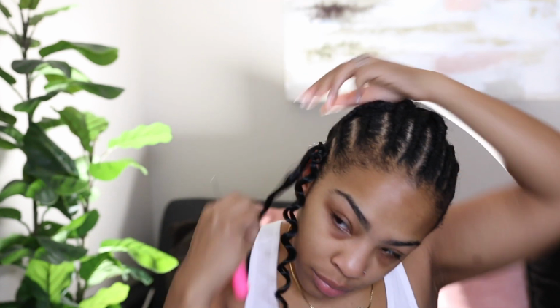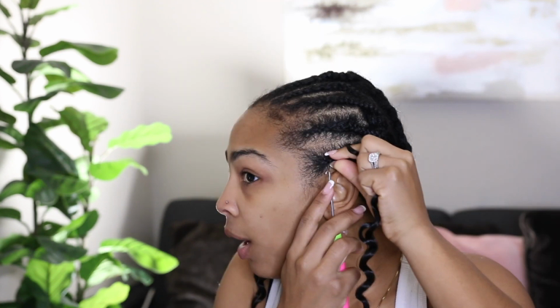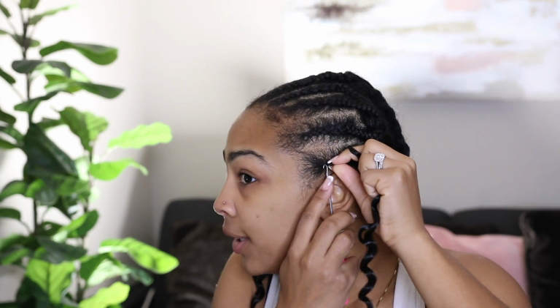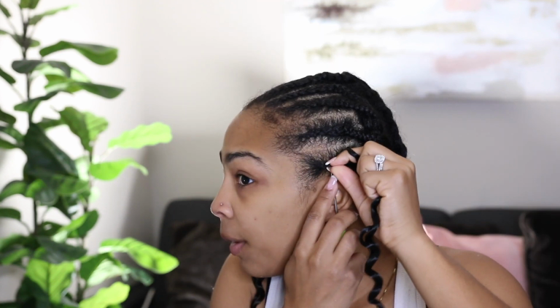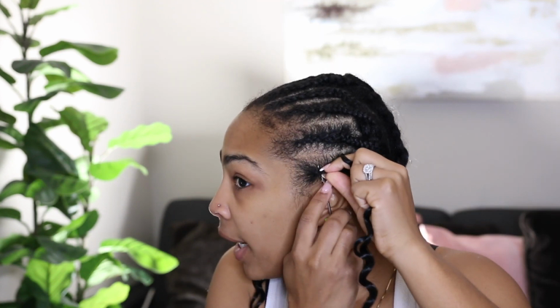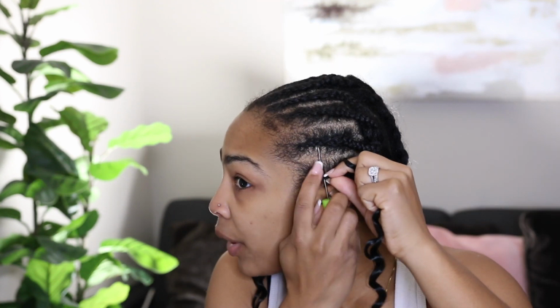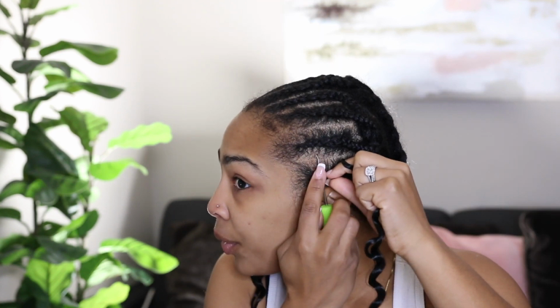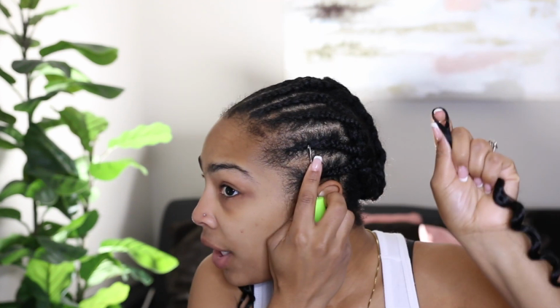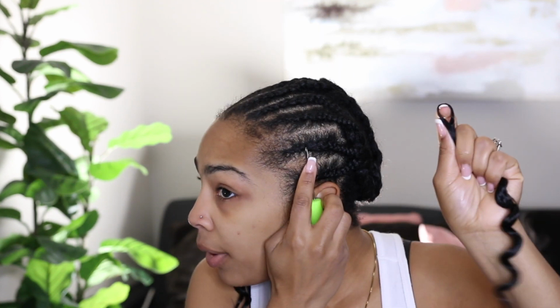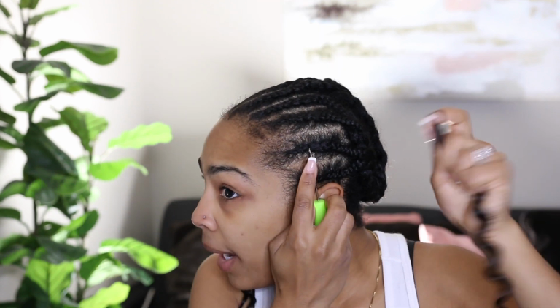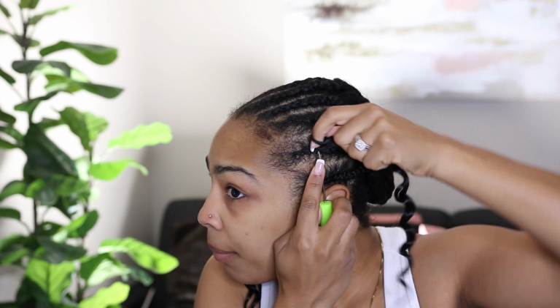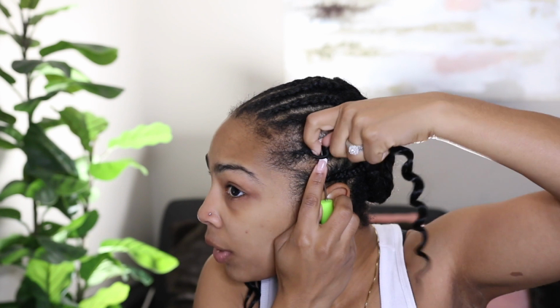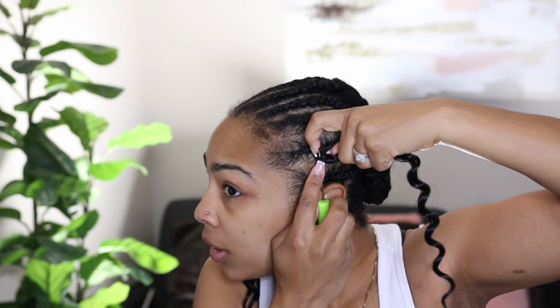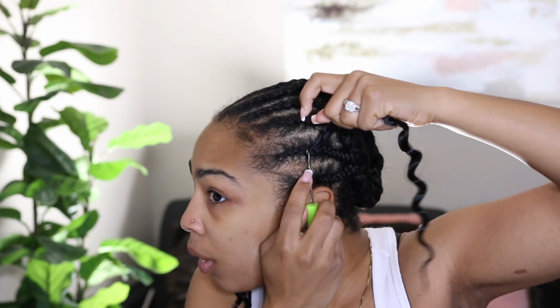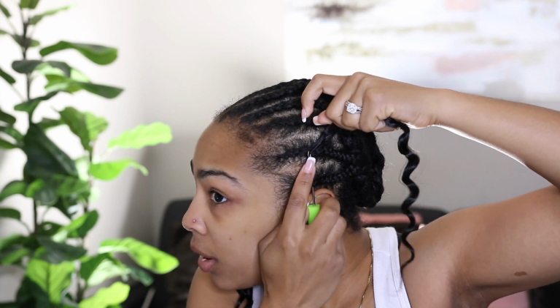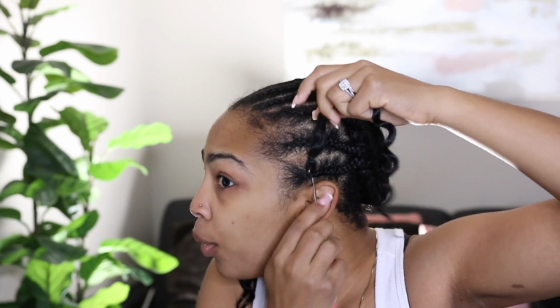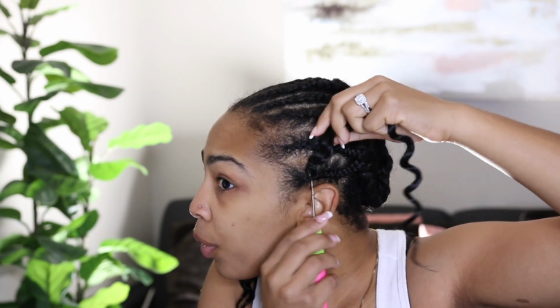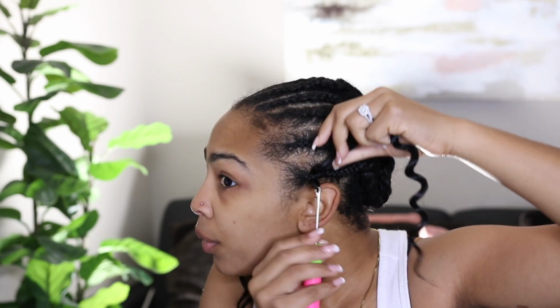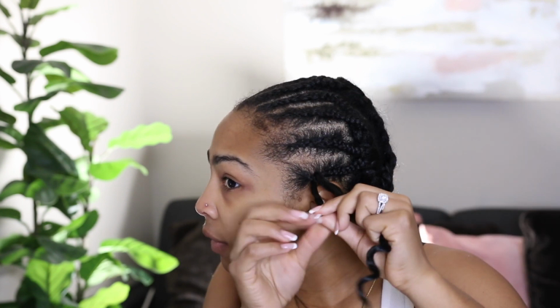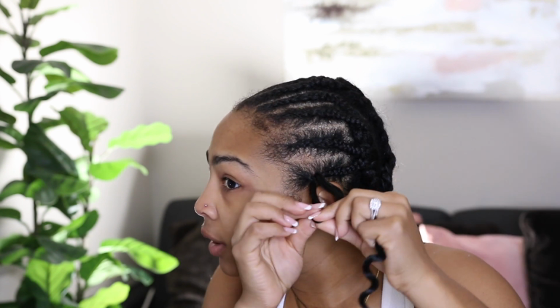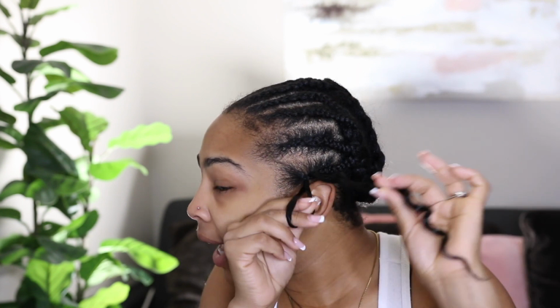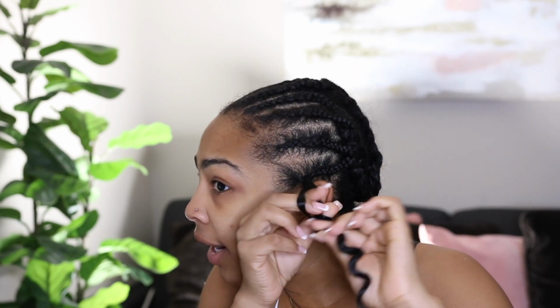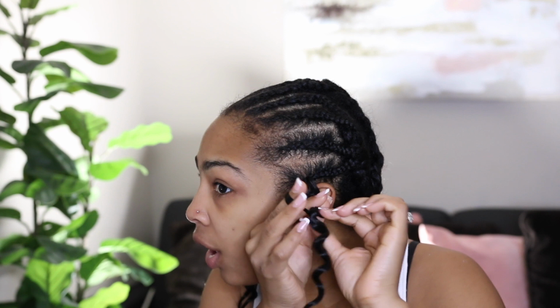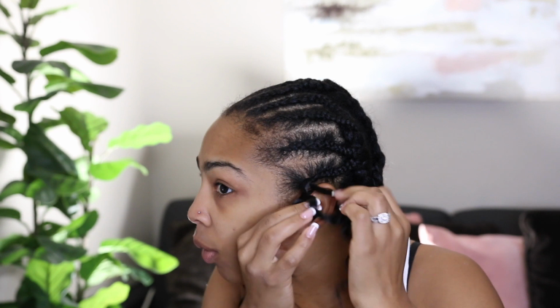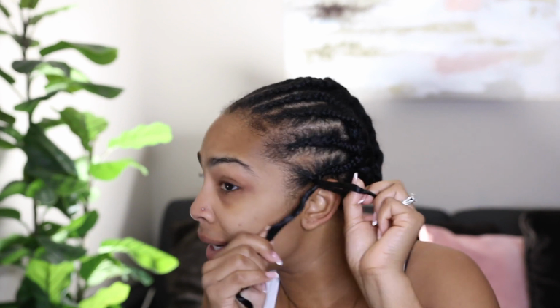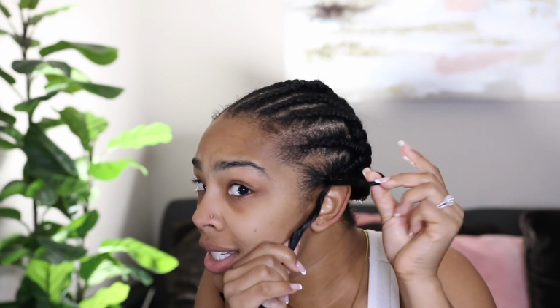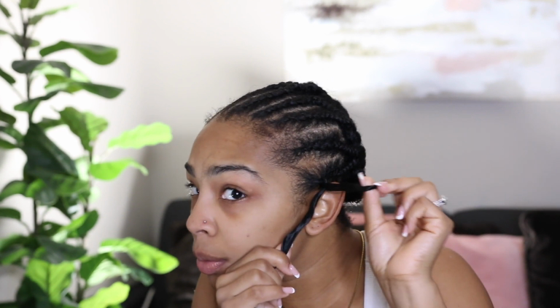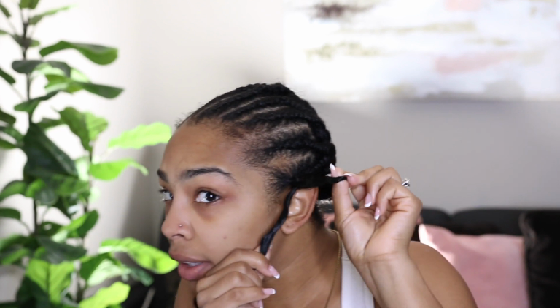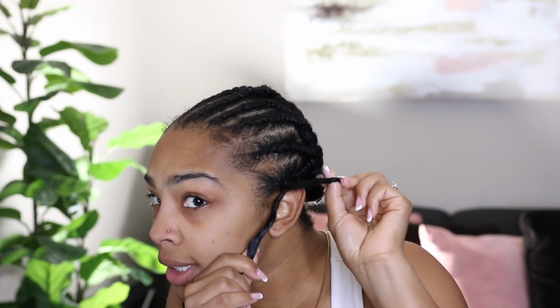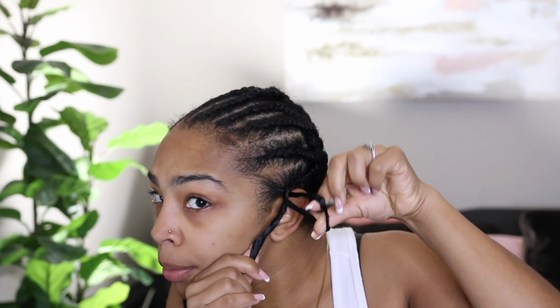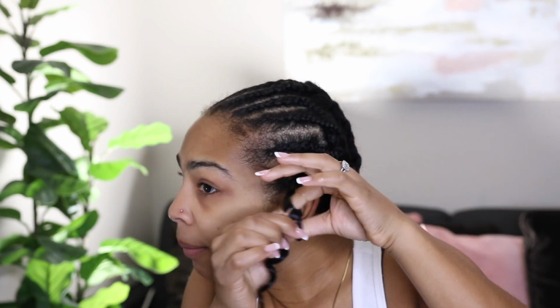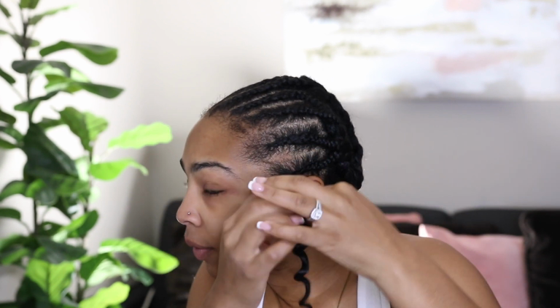Go up underneath the braid, pull it through, take your pre-looped hair, put it on the hook, close the hook, pull through, take it off the hook, put the hair in the hole, twist this loop right here, twist it, put it through.